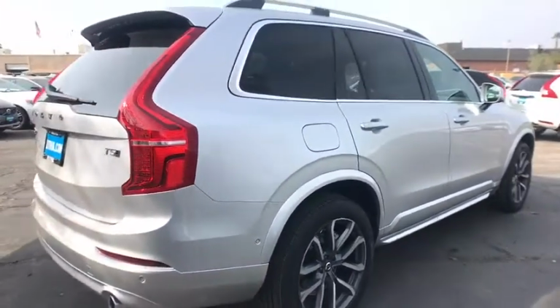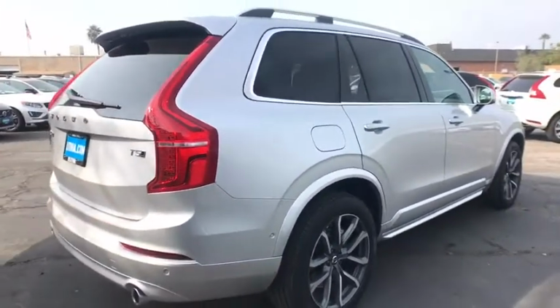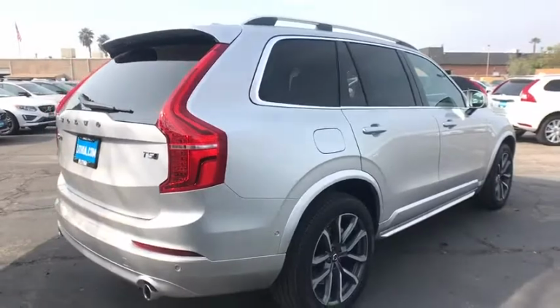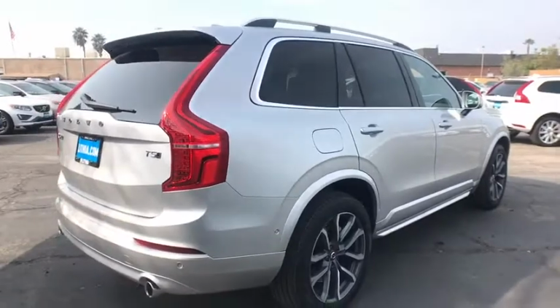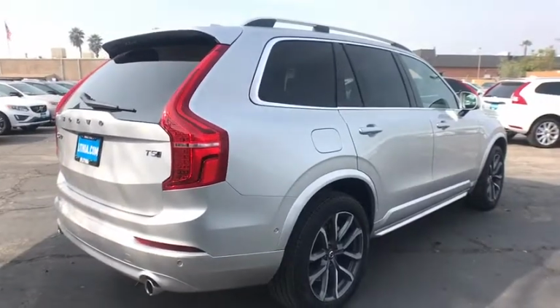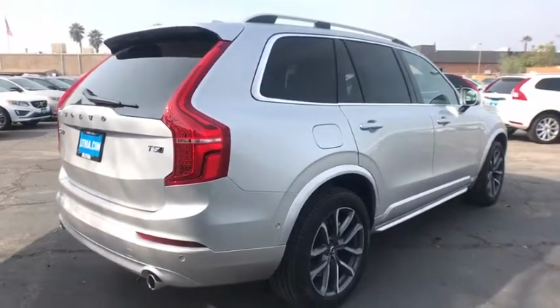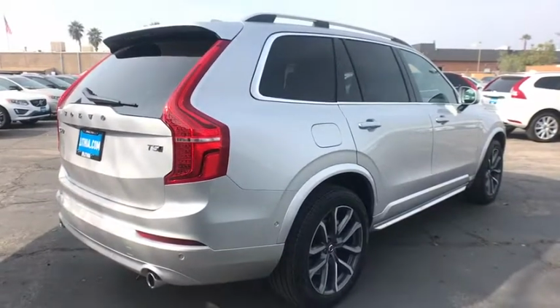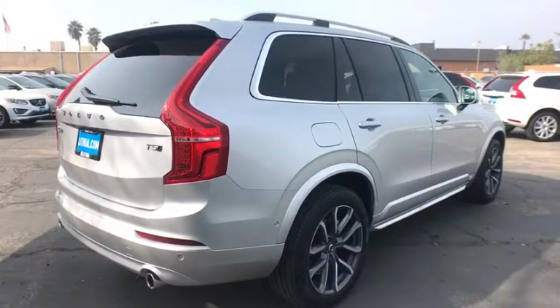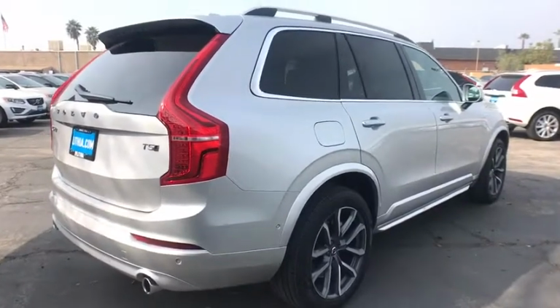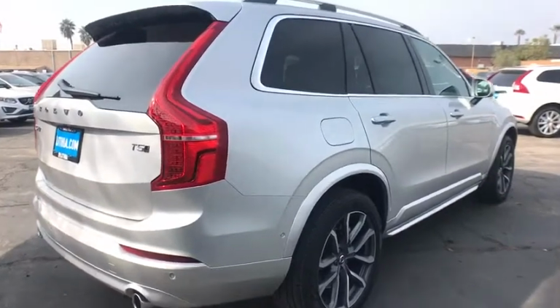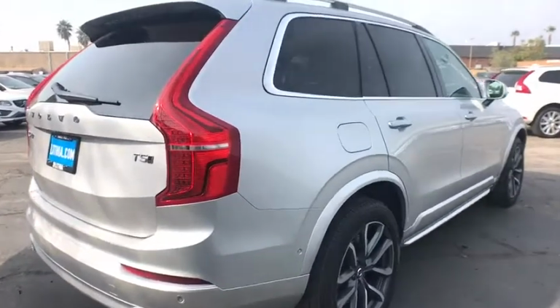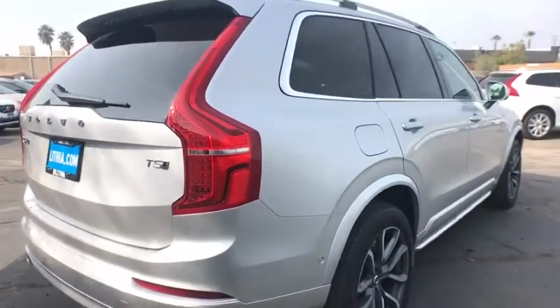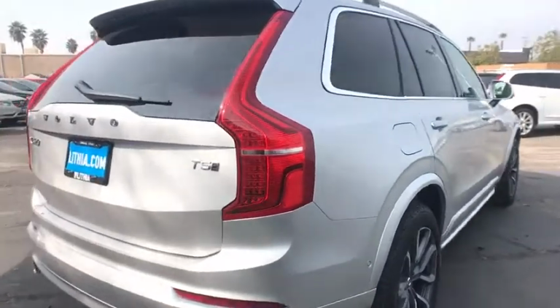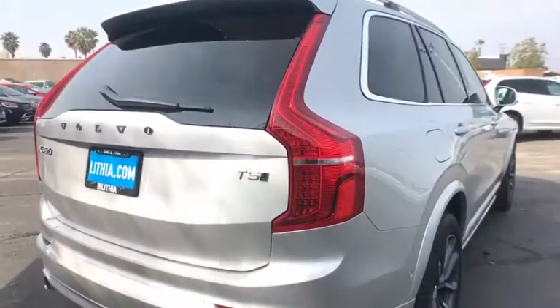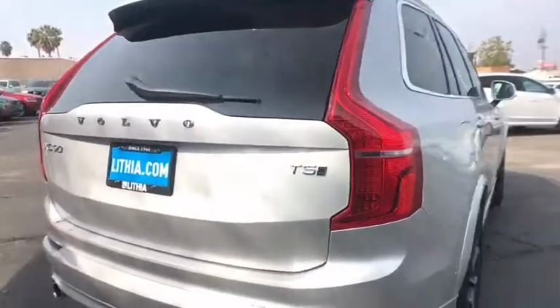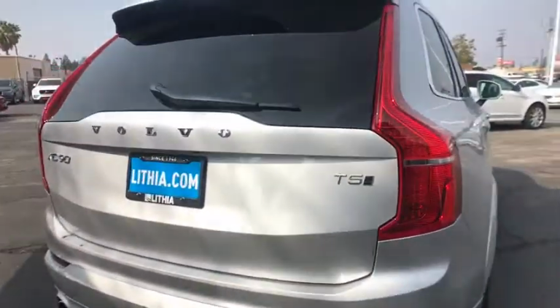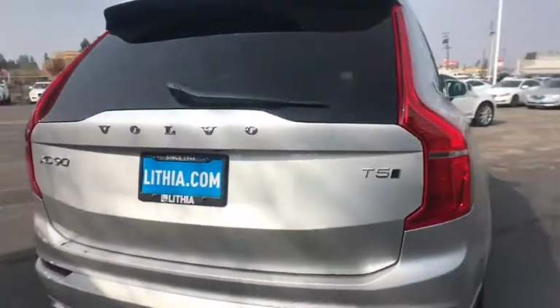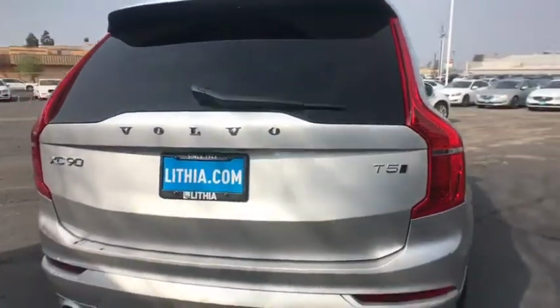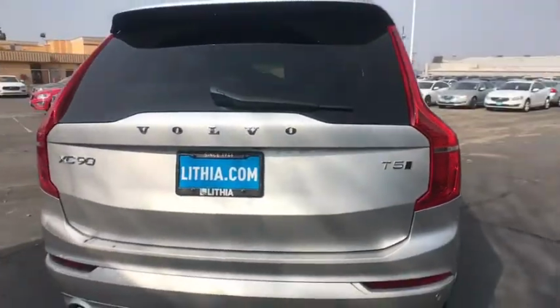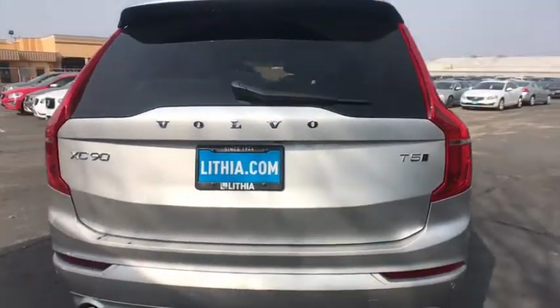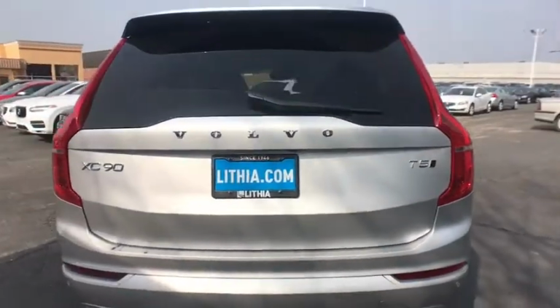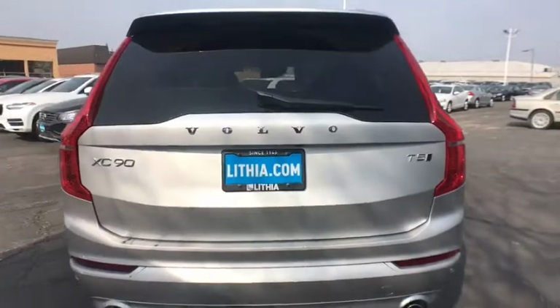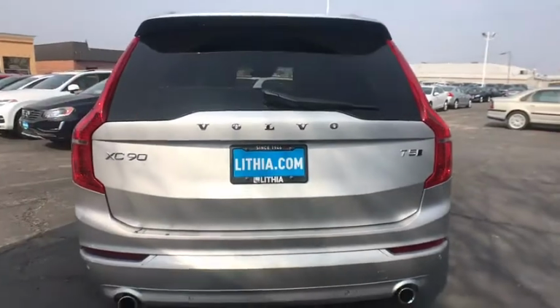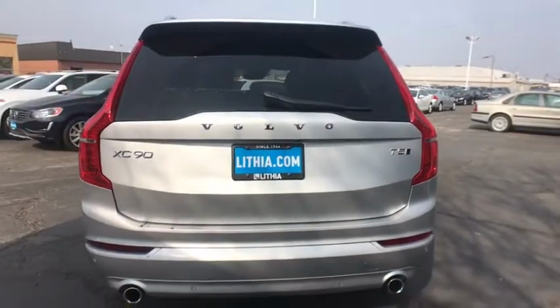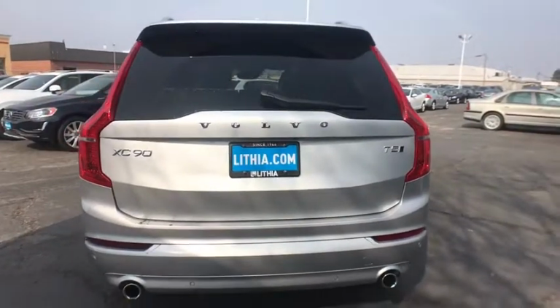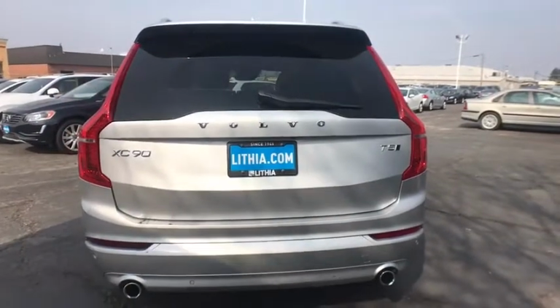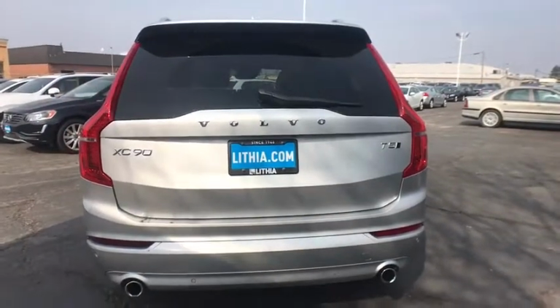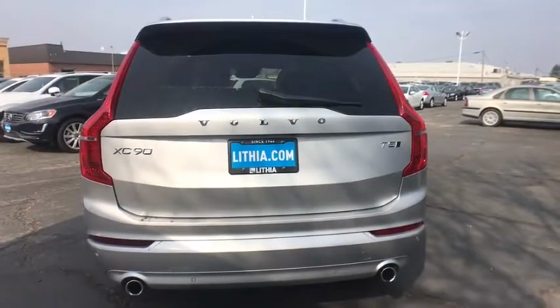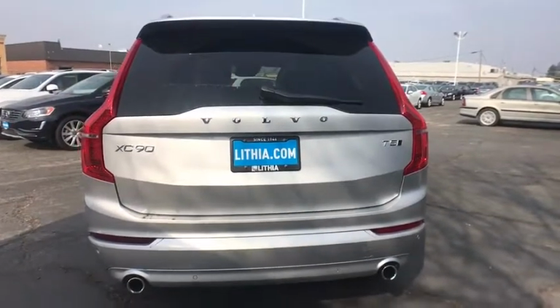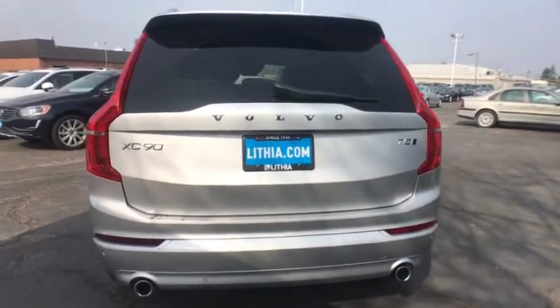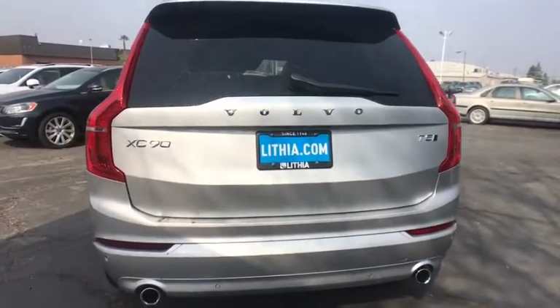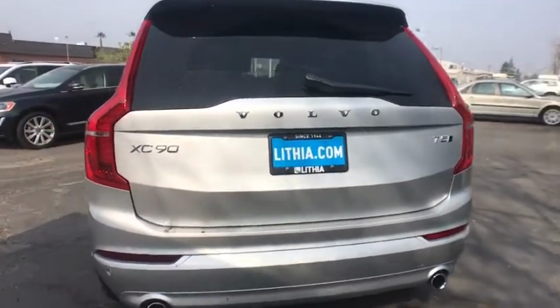Here are some of this vehicle's great options: Home Link garage door opener, heated front seat, heated steering wheel, convenience package, wheel locks.